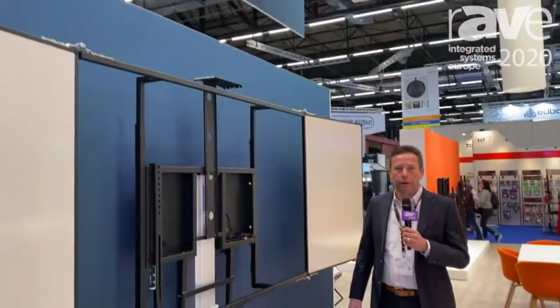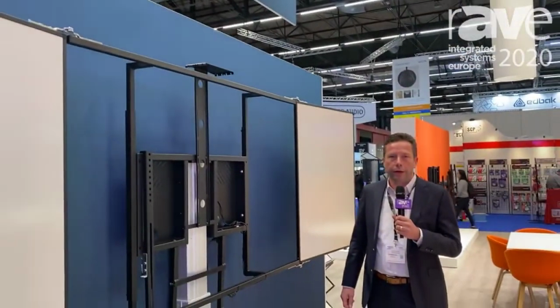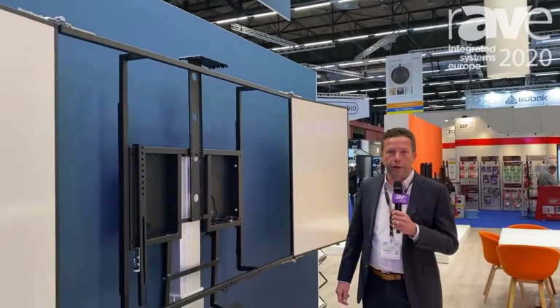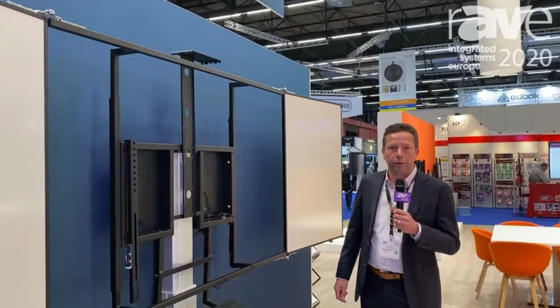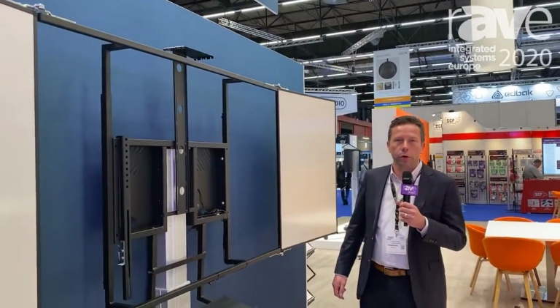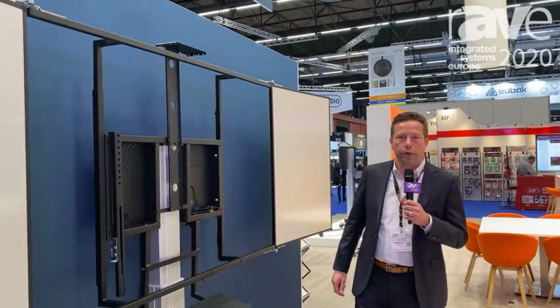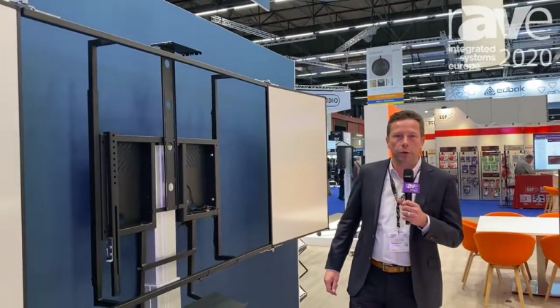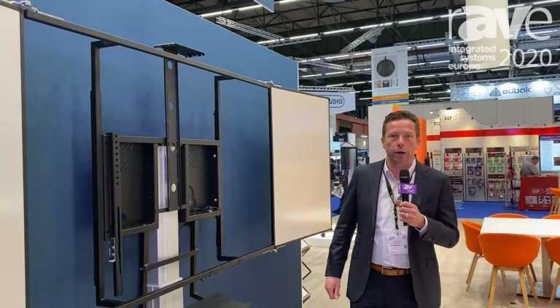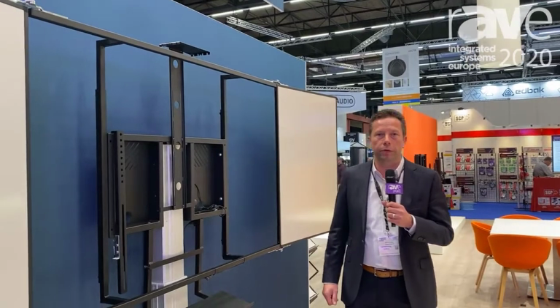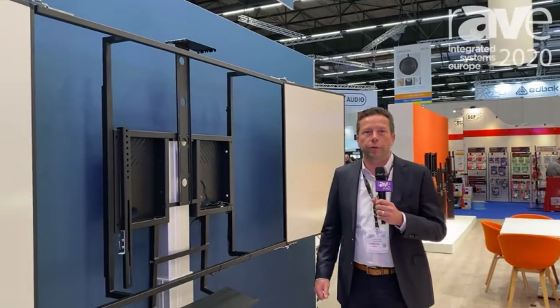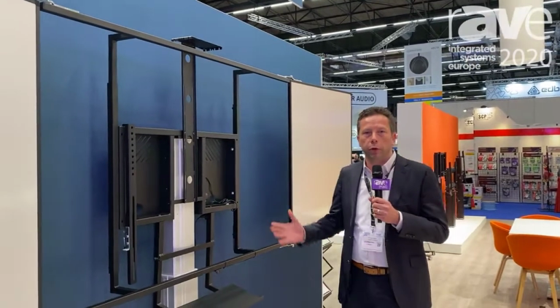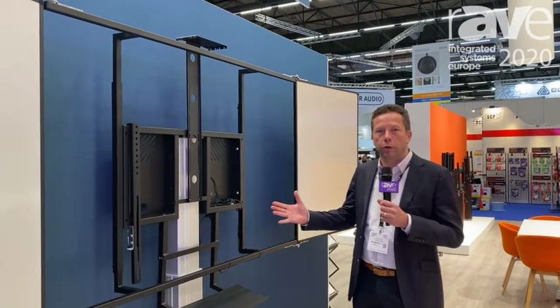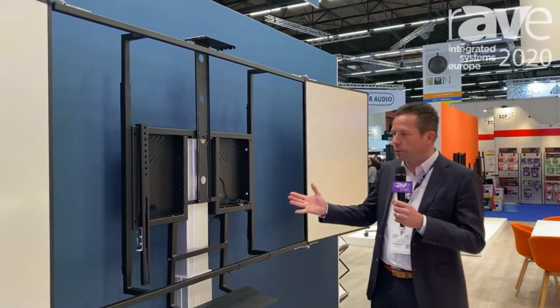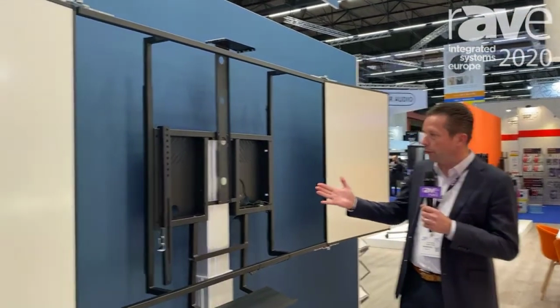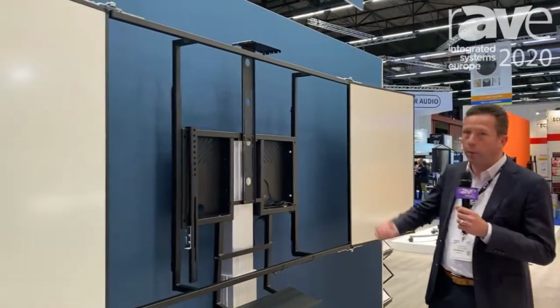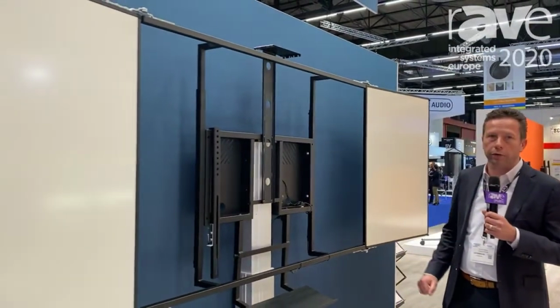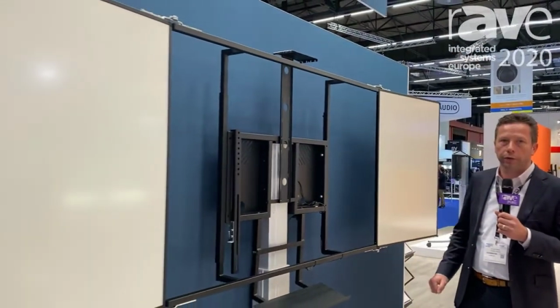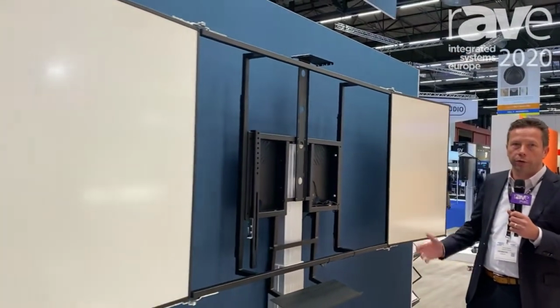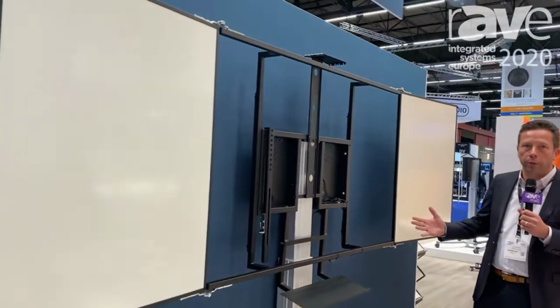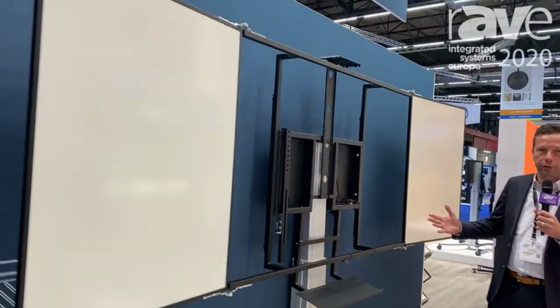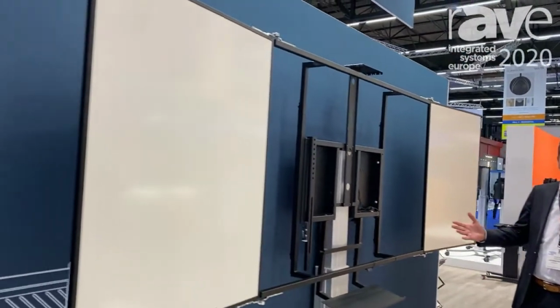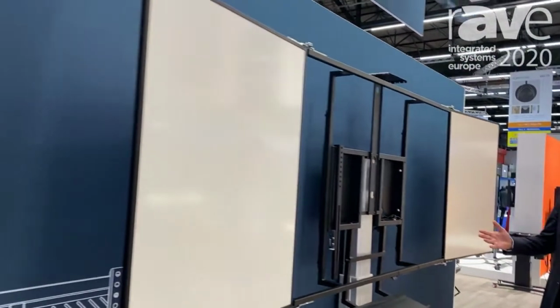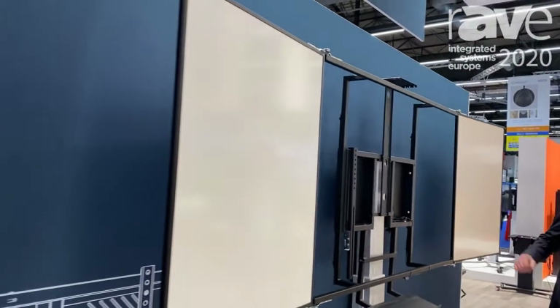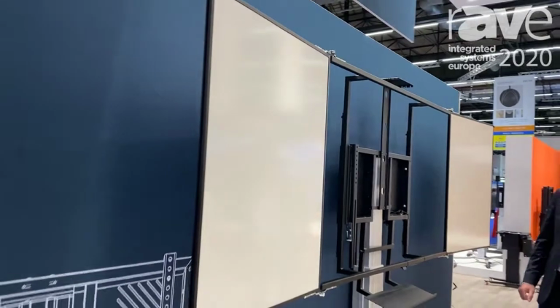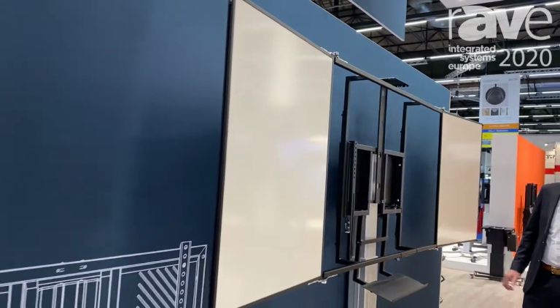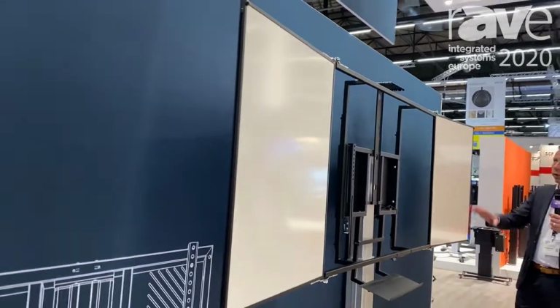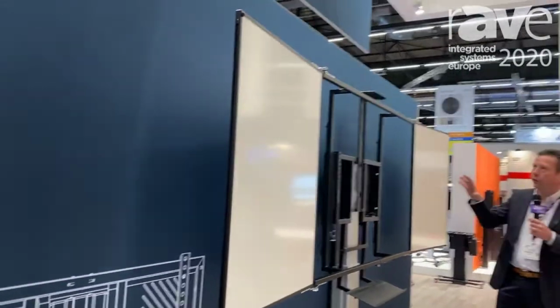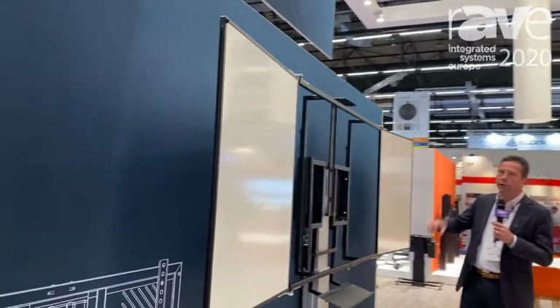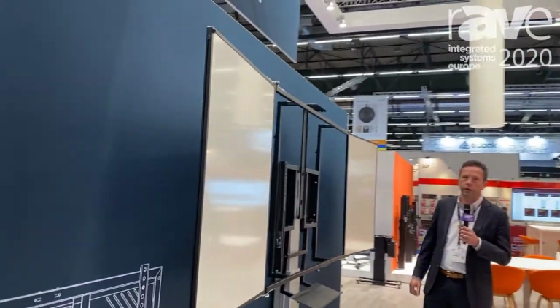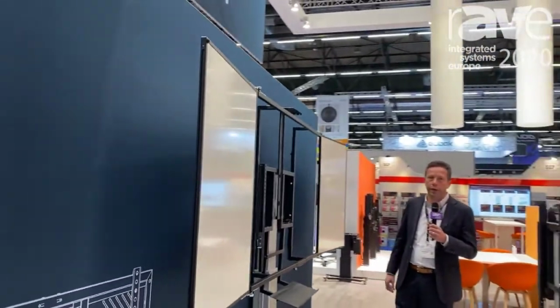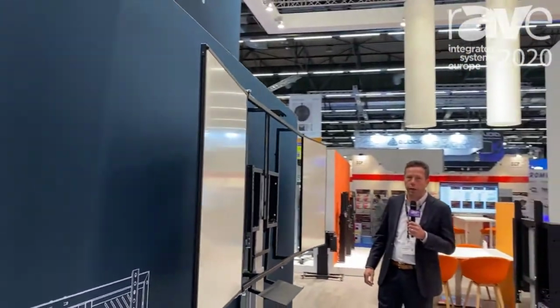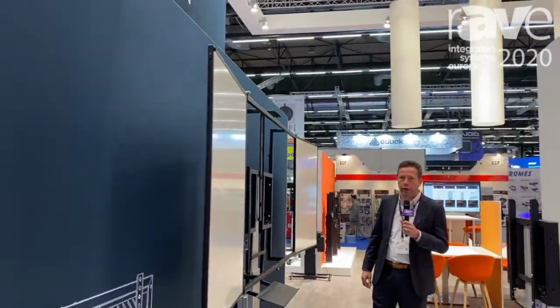Hi there, it's Arno Oguelen from Conan Mounds. Today I want to show you one of our products. This is a typical product for the educational markets with all the different accessories we can offer.